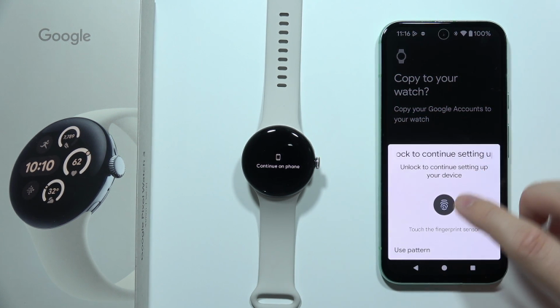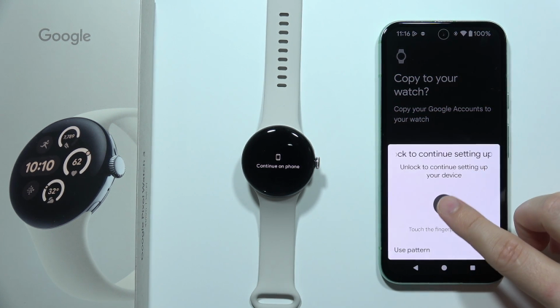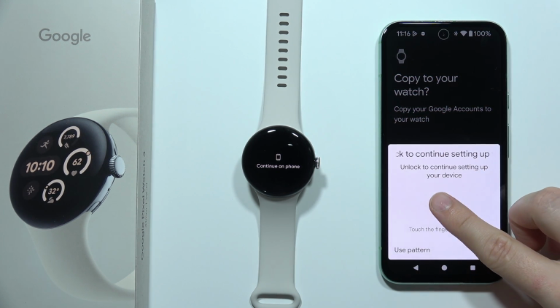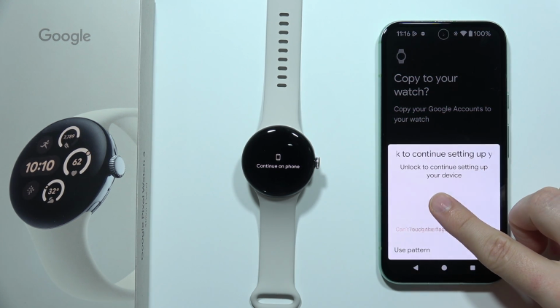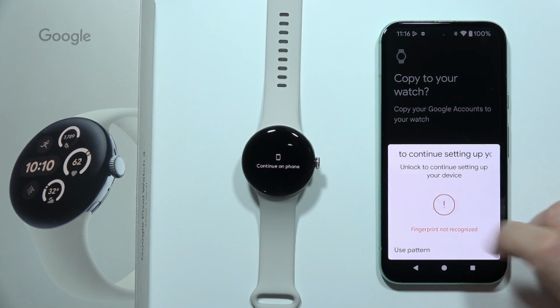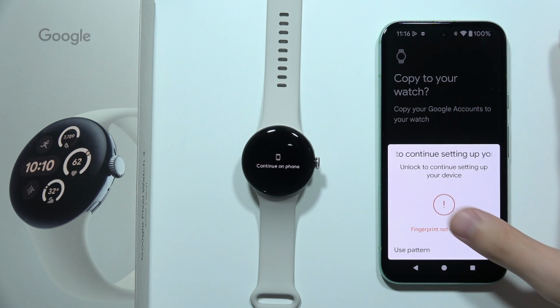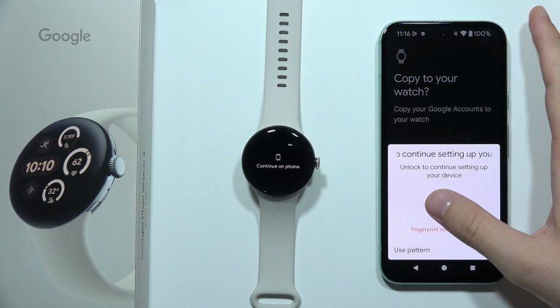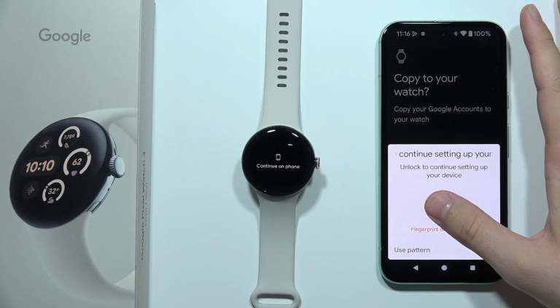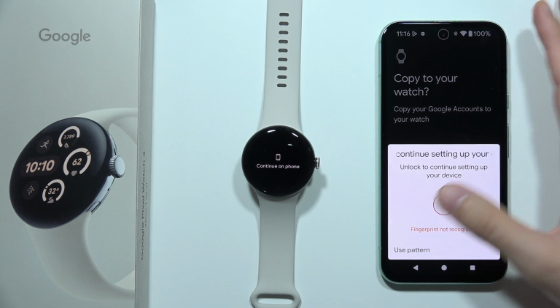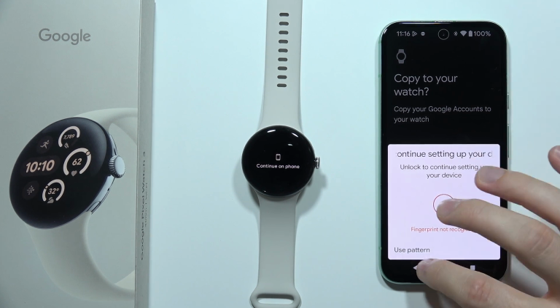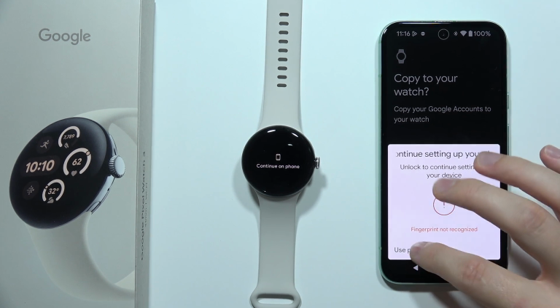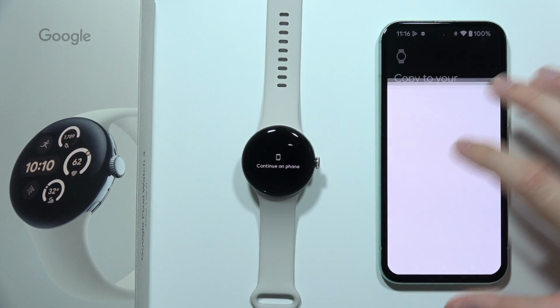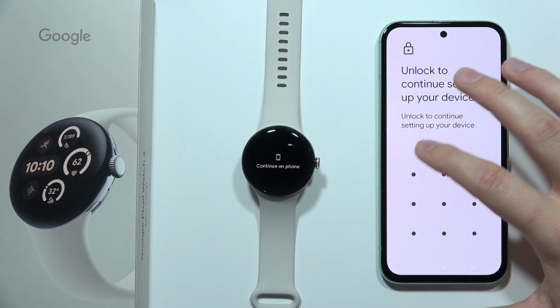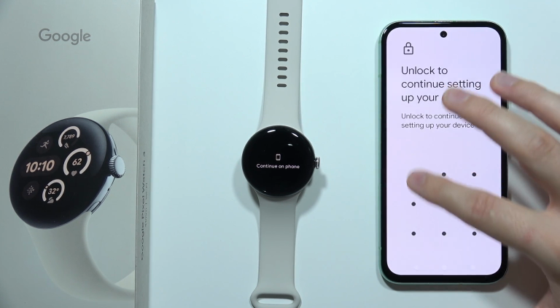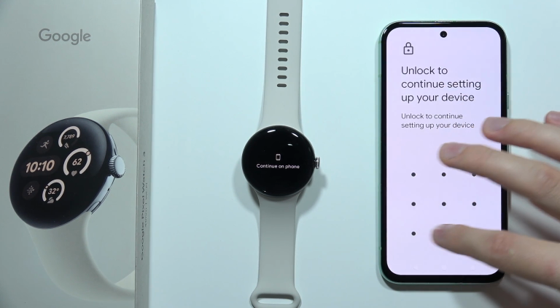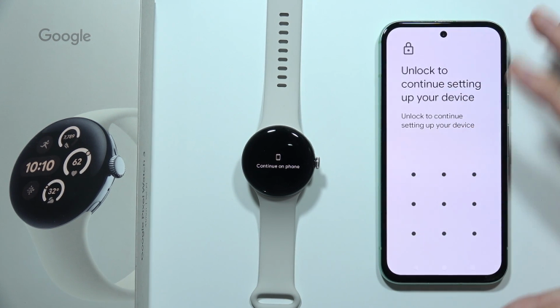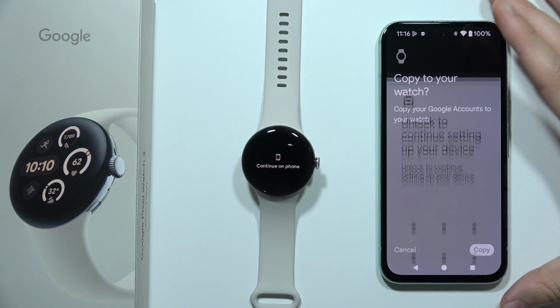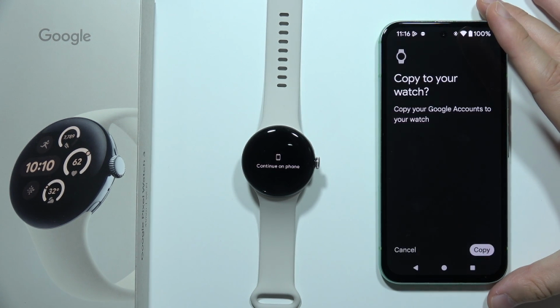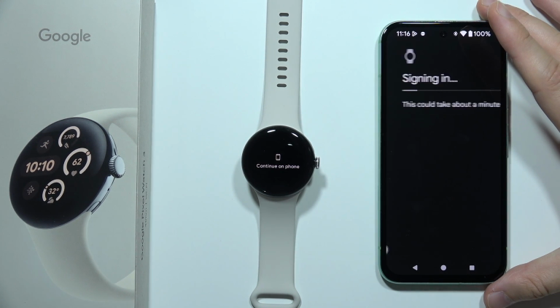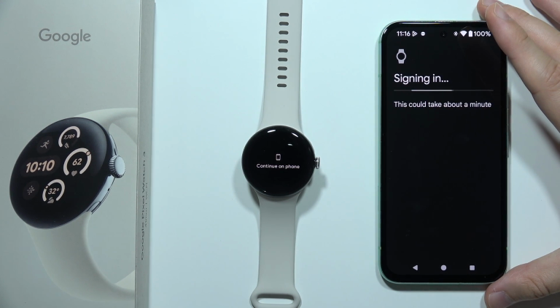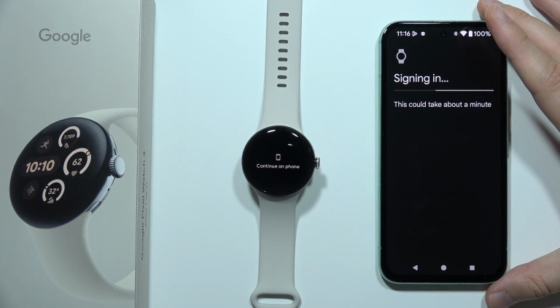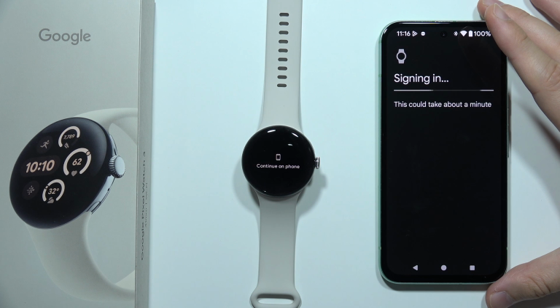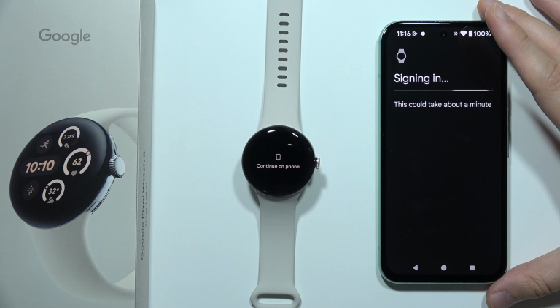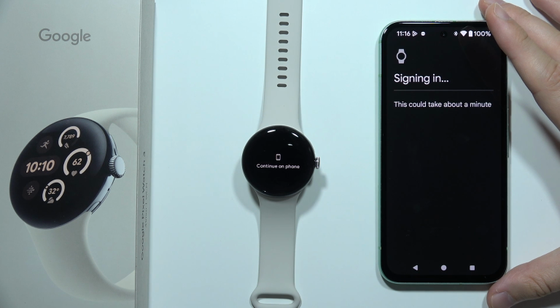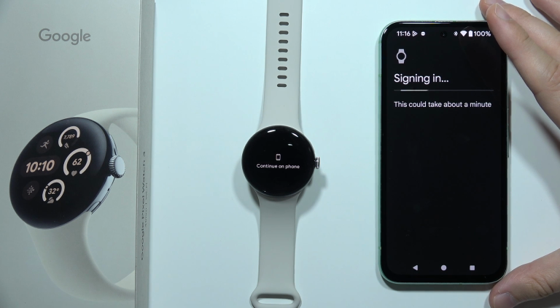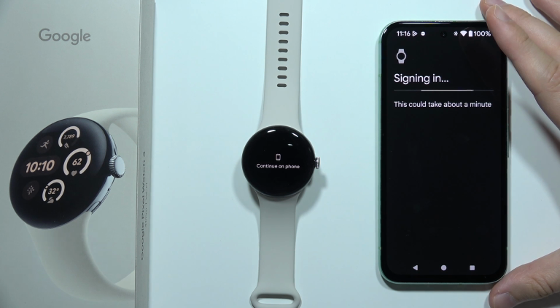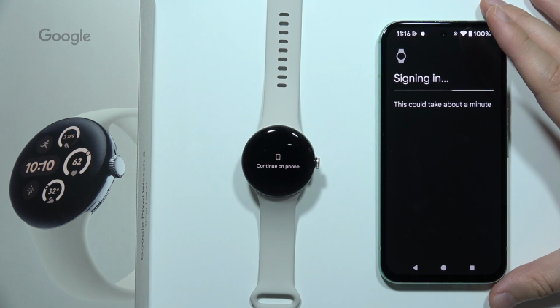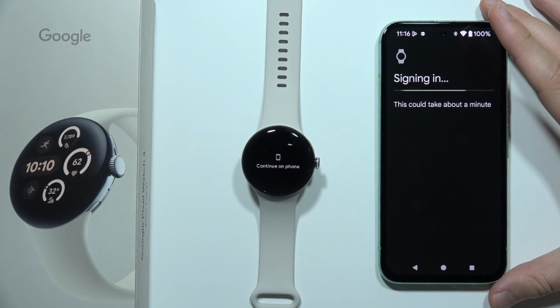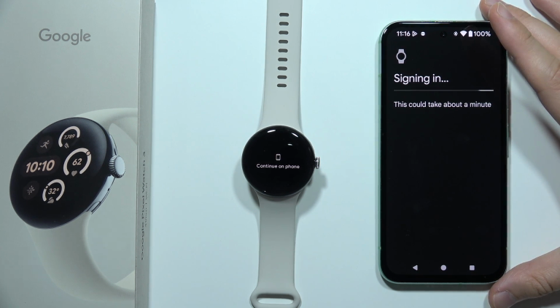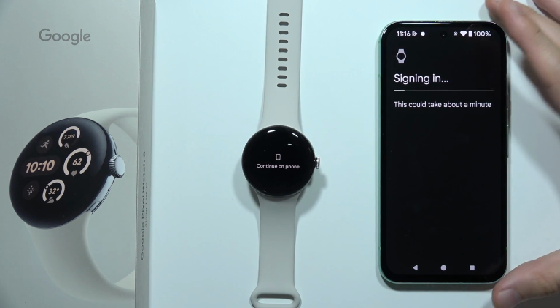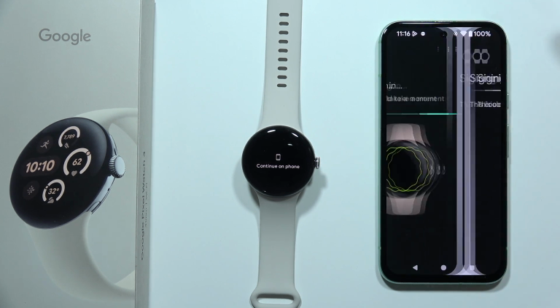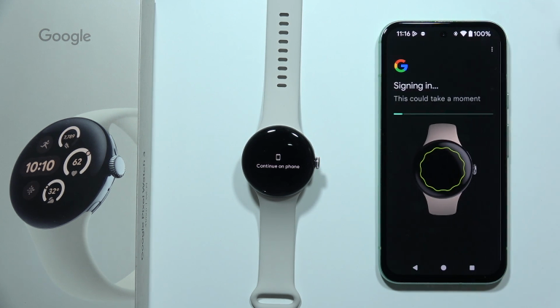Now we have to use our verification method. We can use your fingerprint or, for example, the screen lock. Now we have to wait — it's signing in.